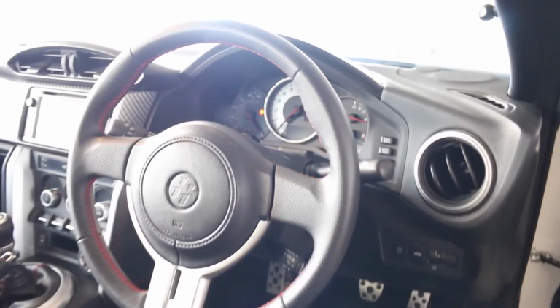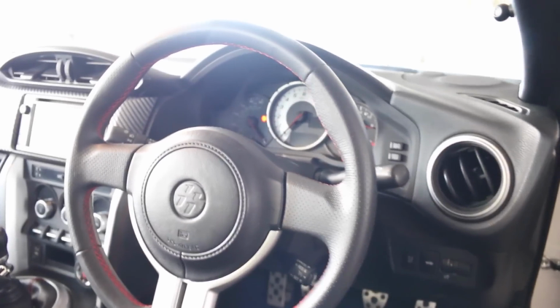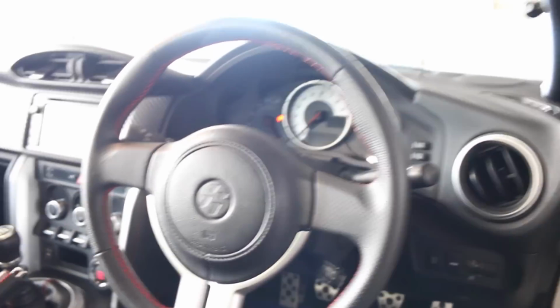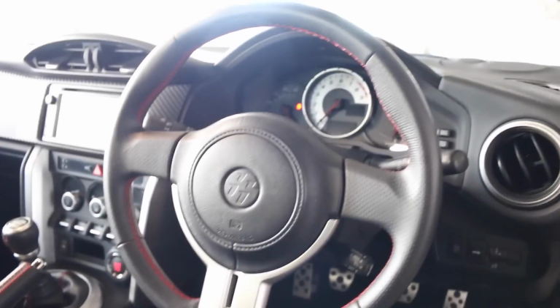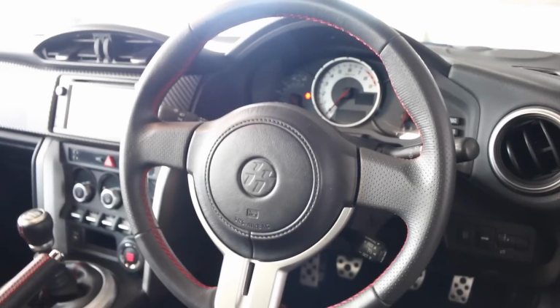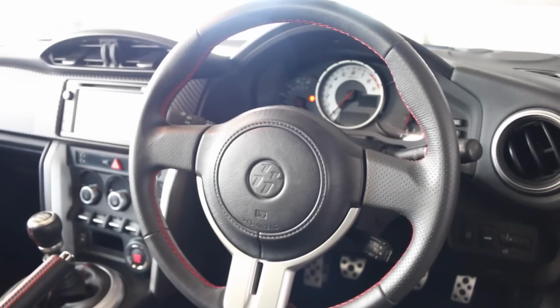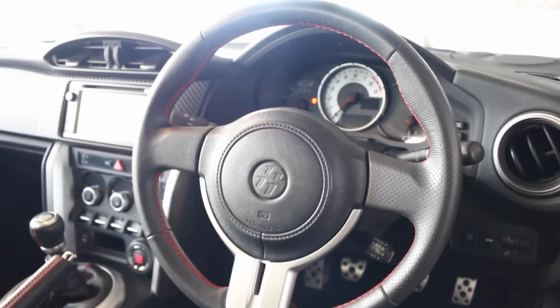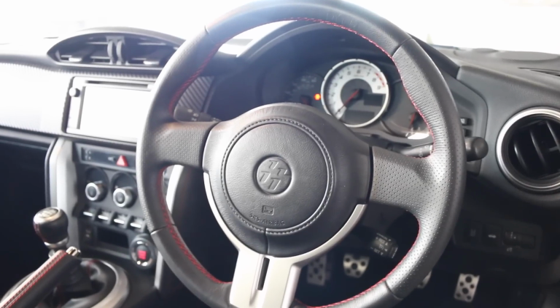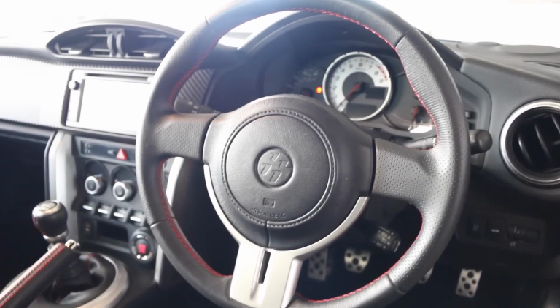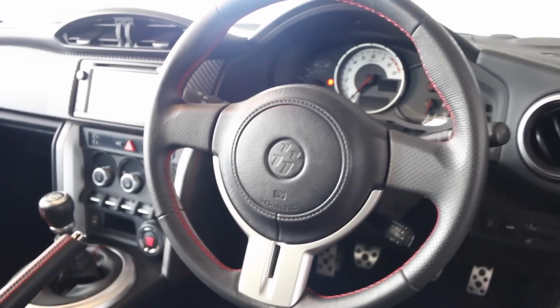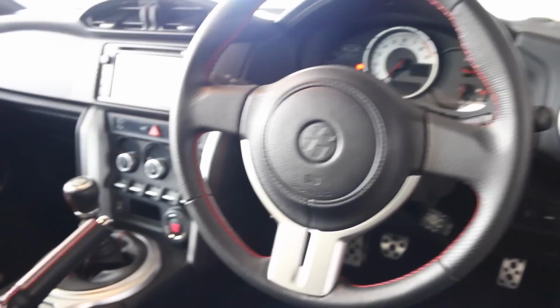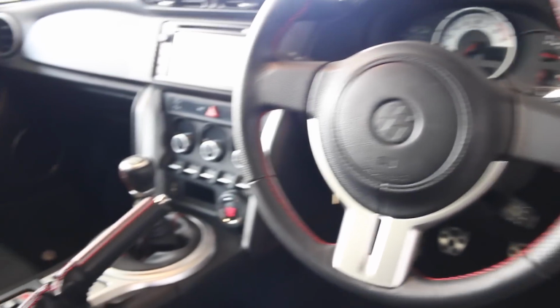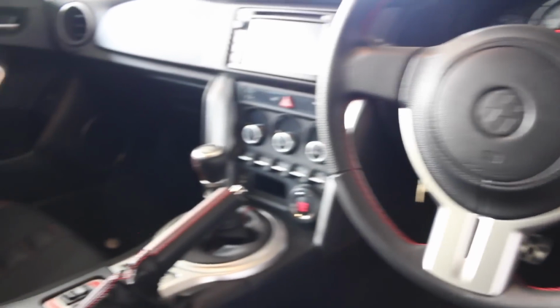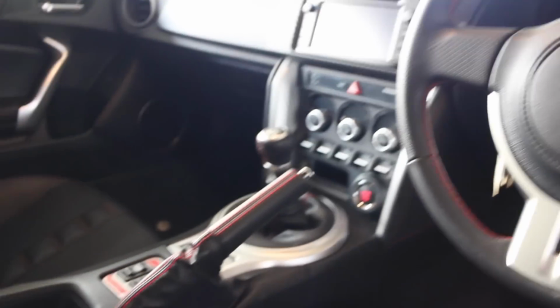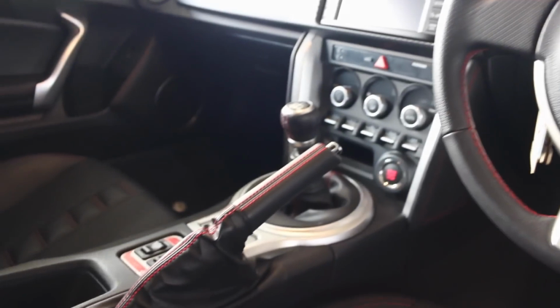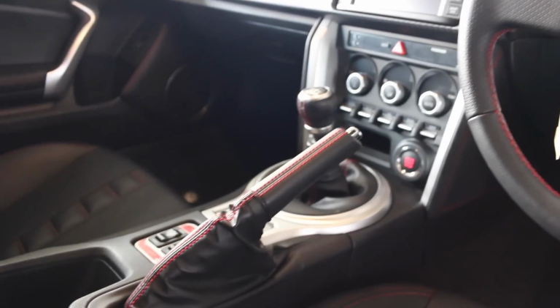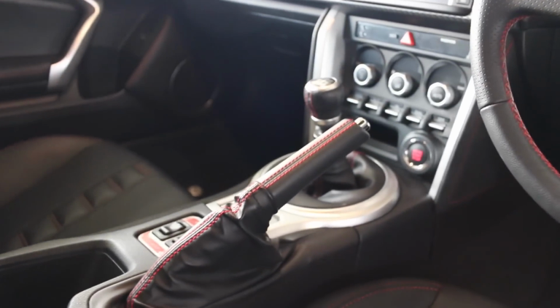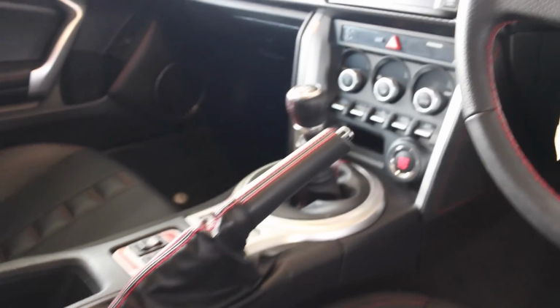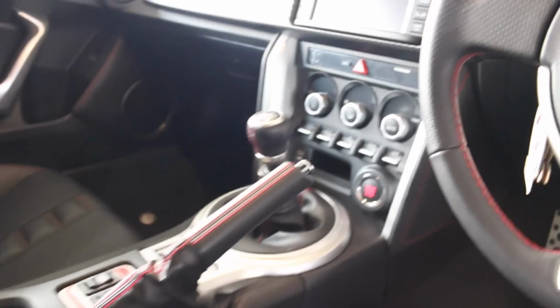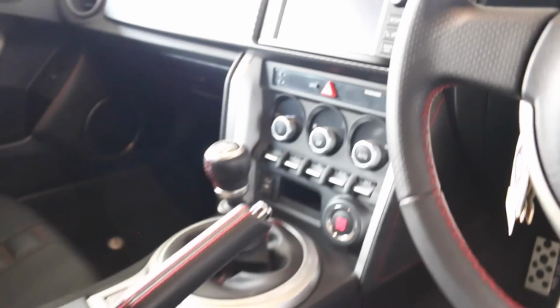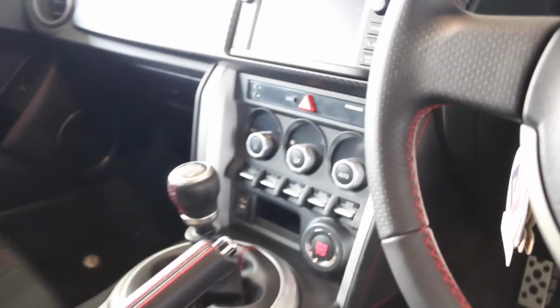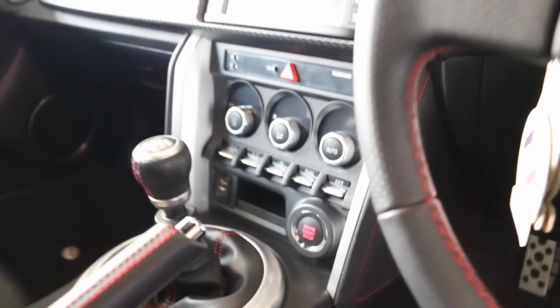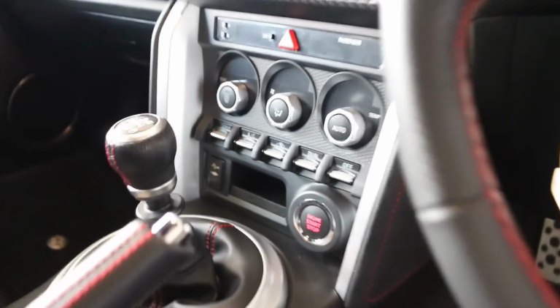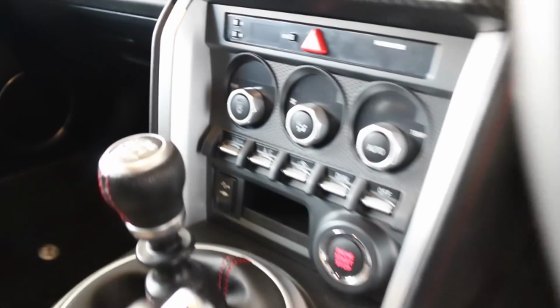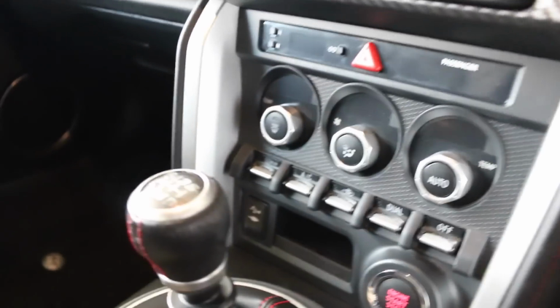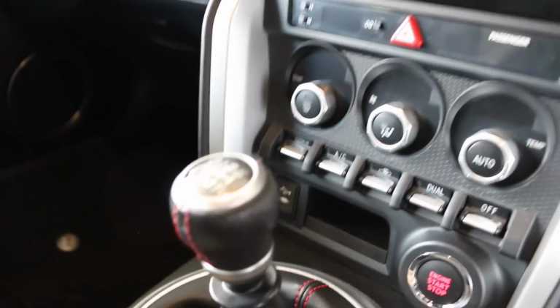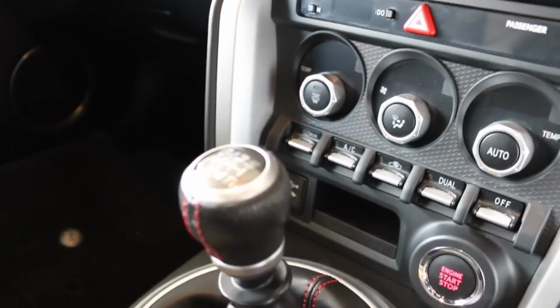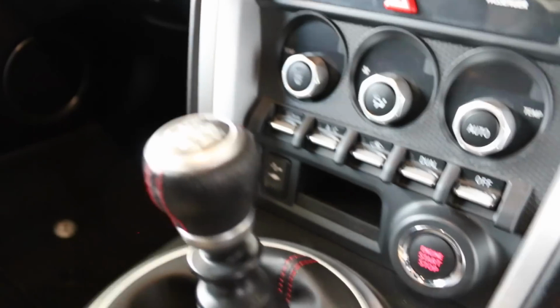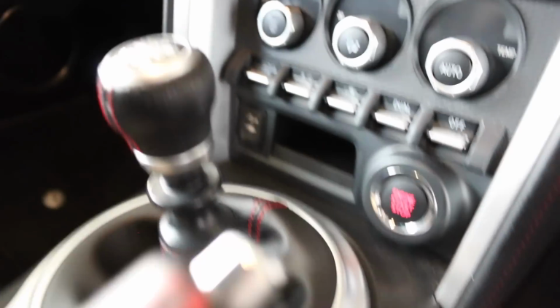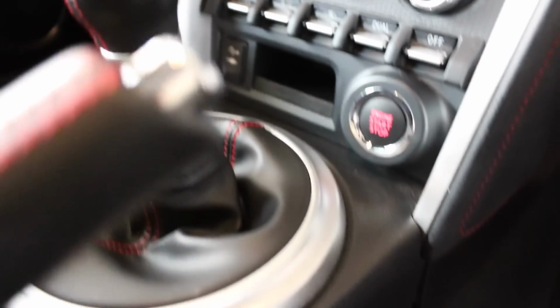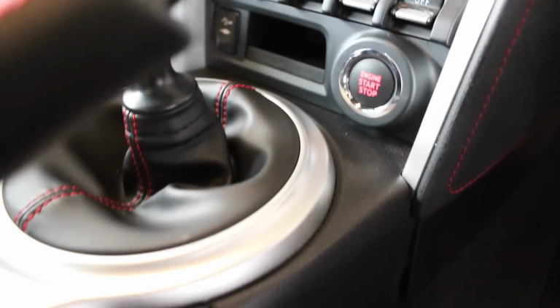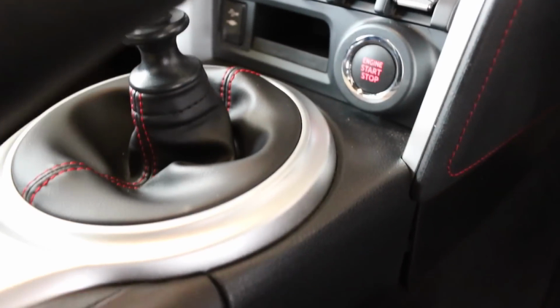The steering wheel itself has red stitching, as does the handbrake, the gear knob, and the gear gaiter.